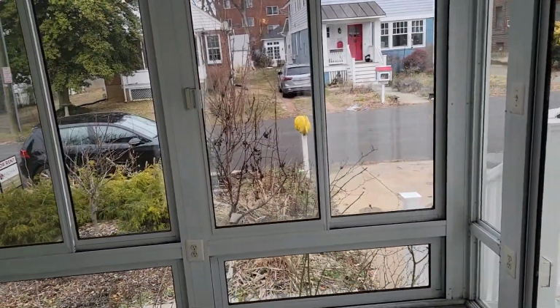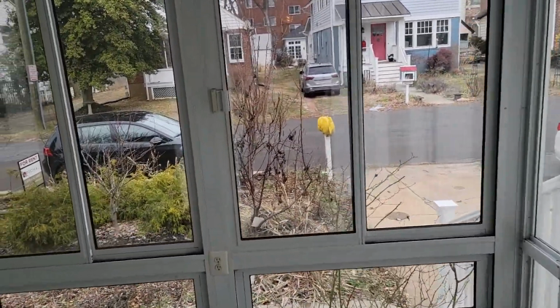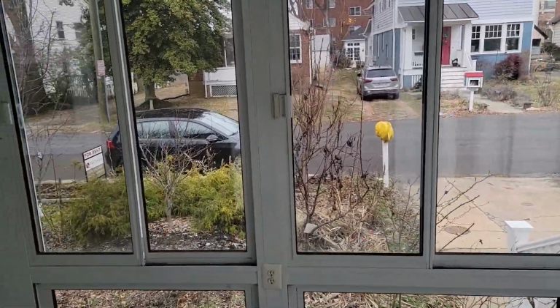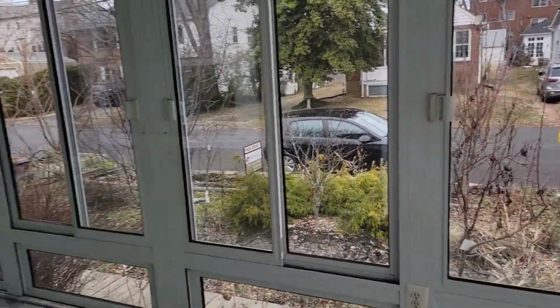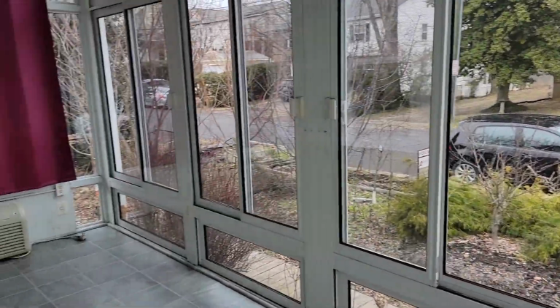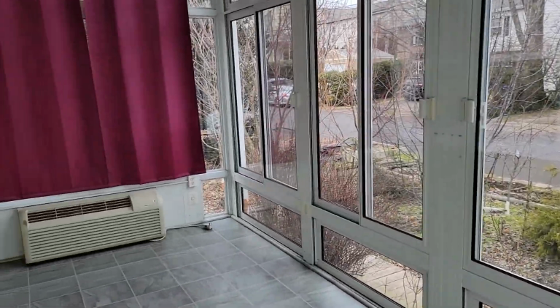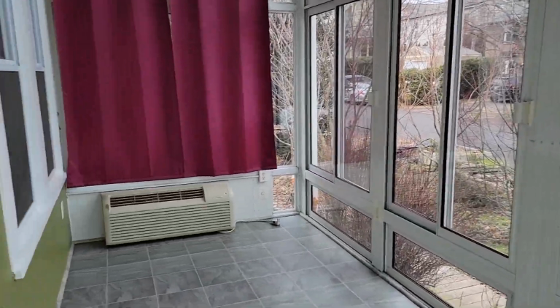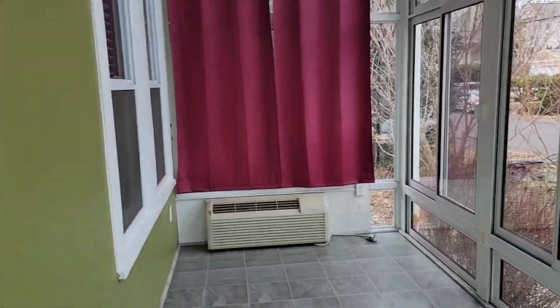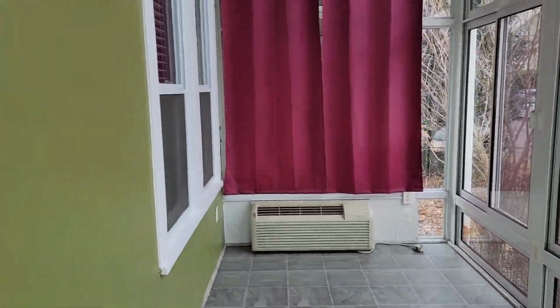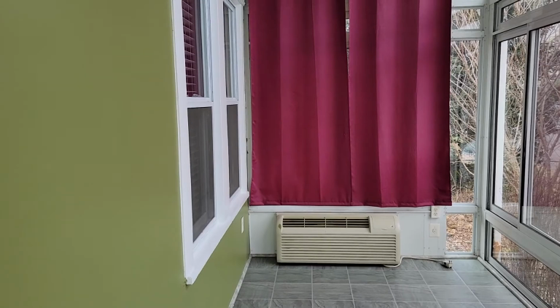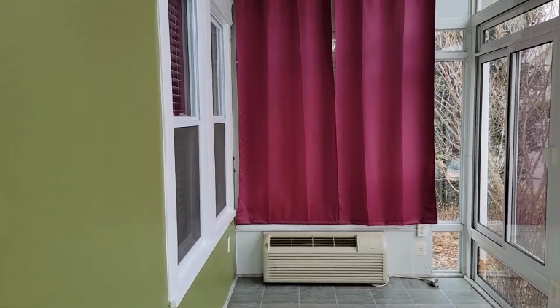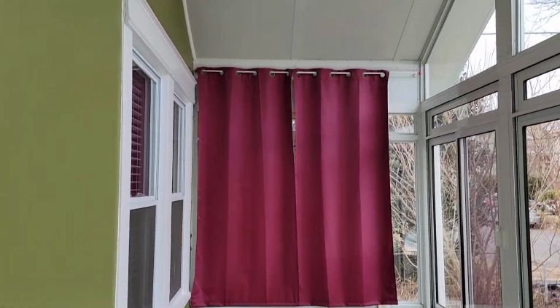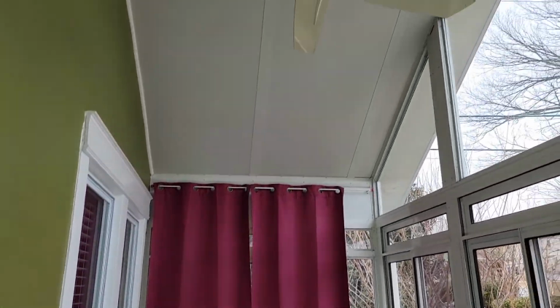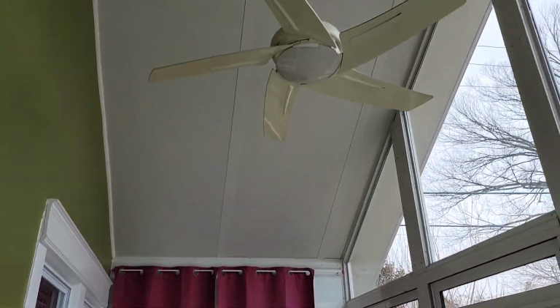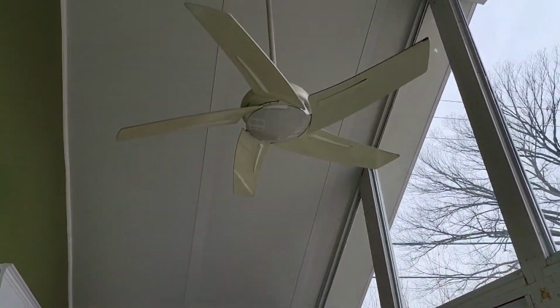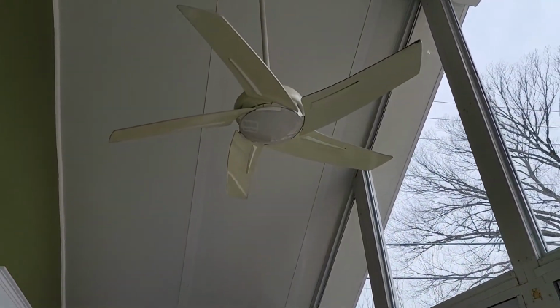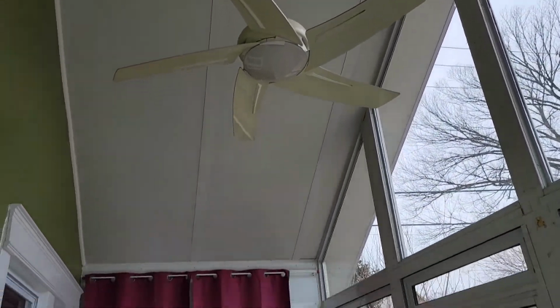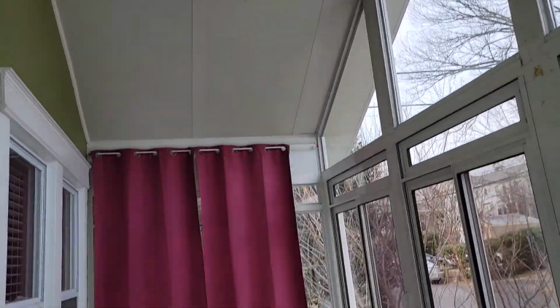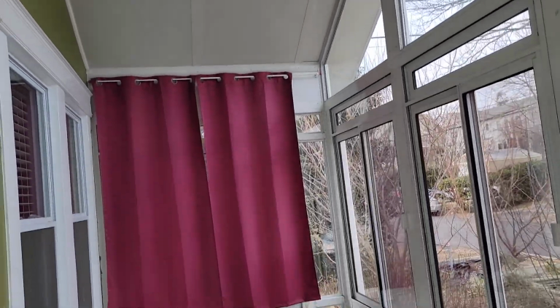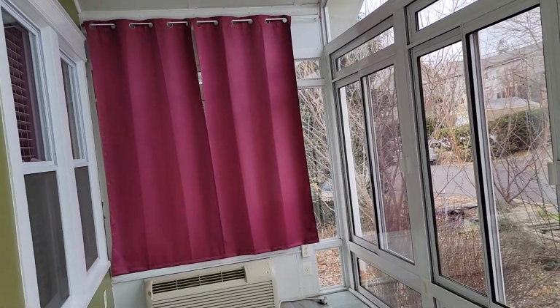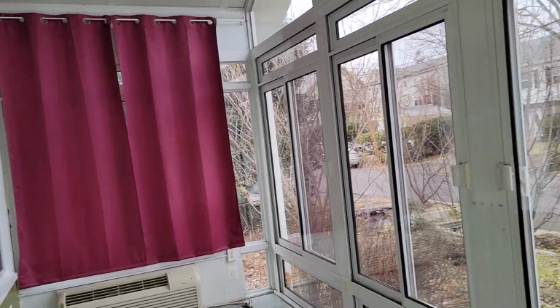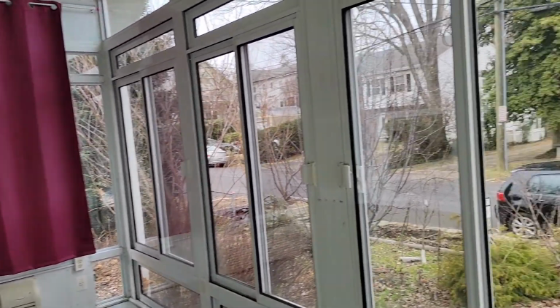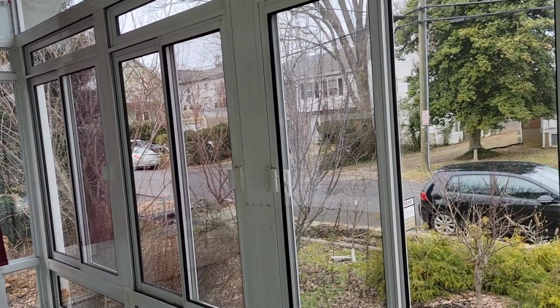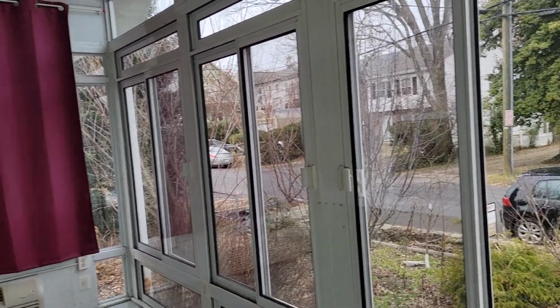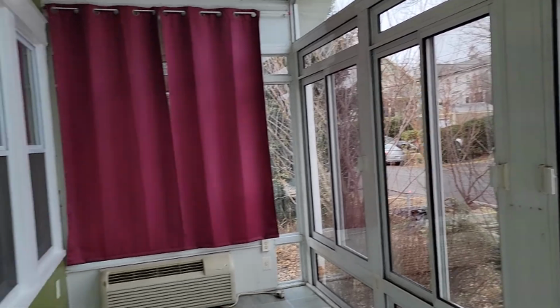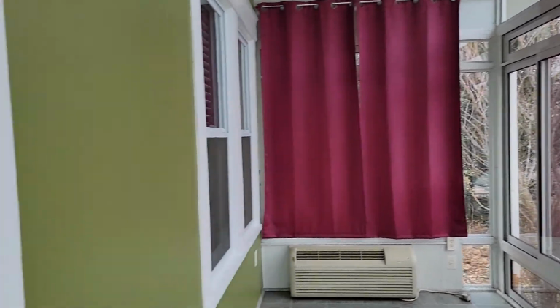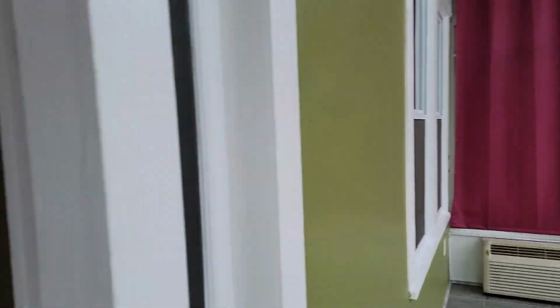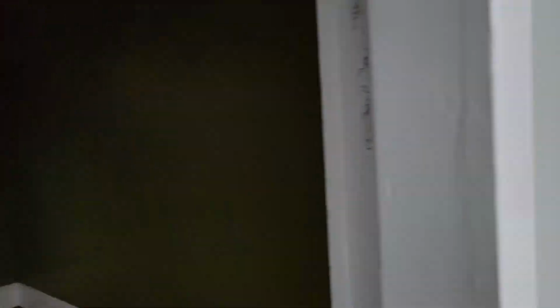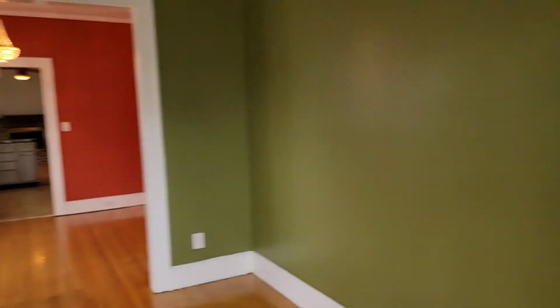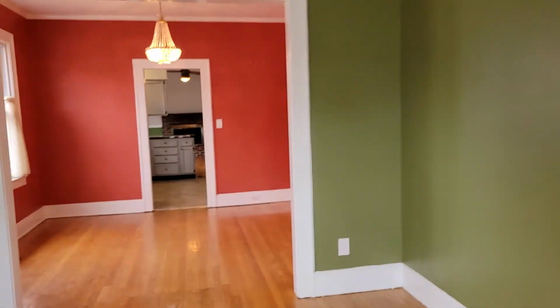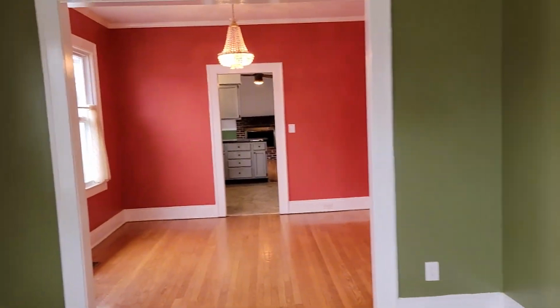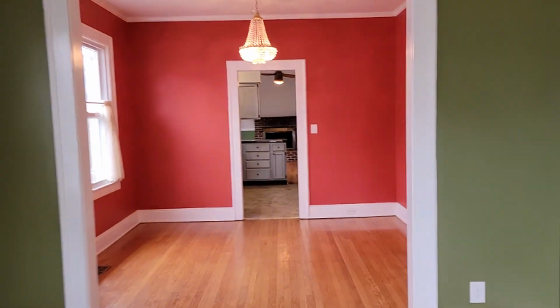There's a nice sunroom with its own HVAC unit and a big ceiling fan, so you can open those windows or run the heater and AC when you want.